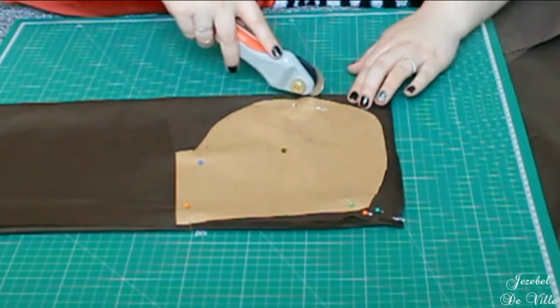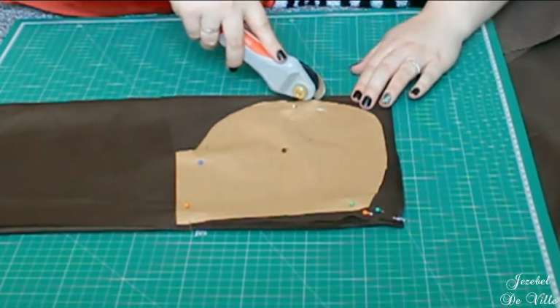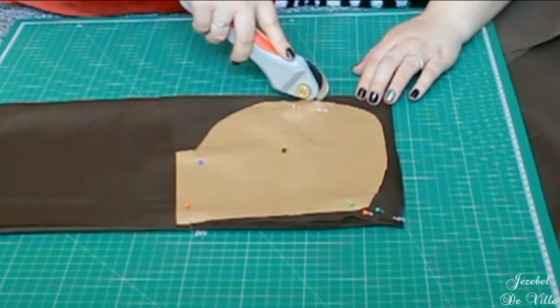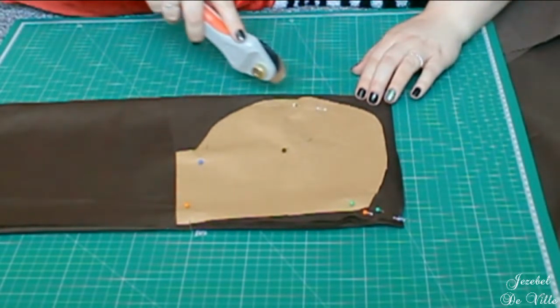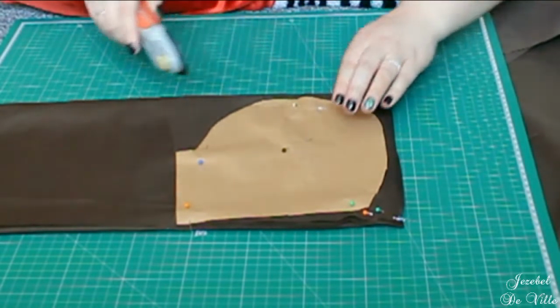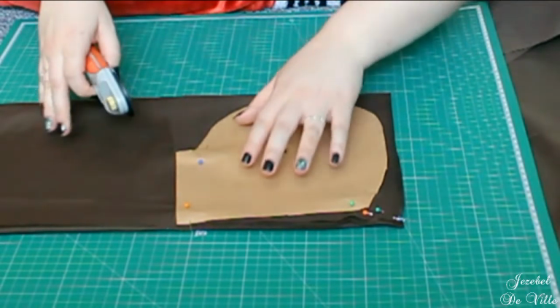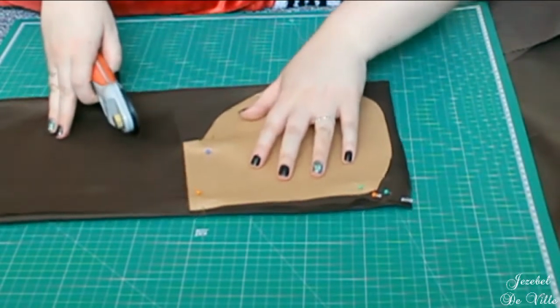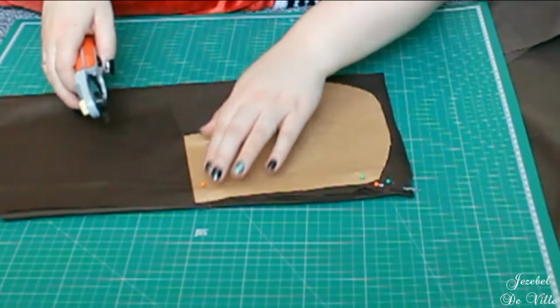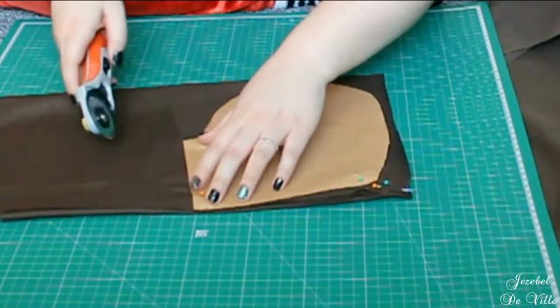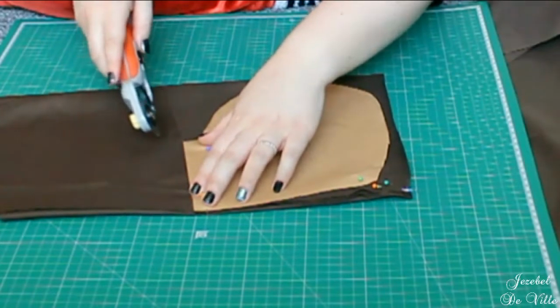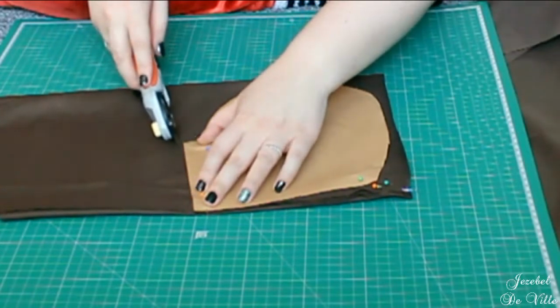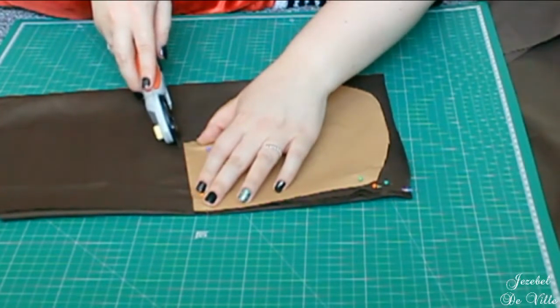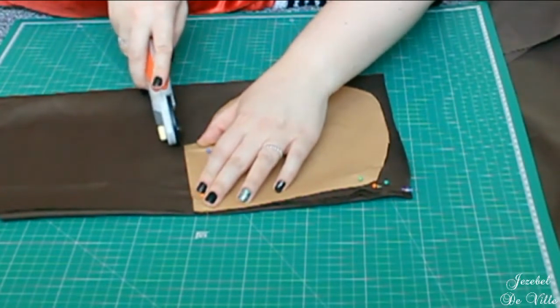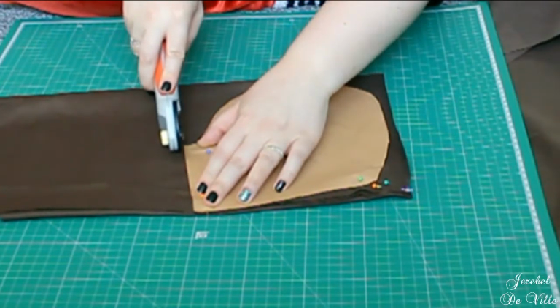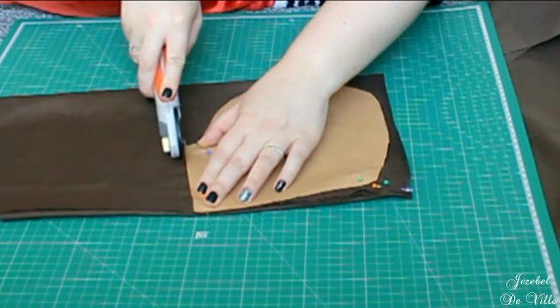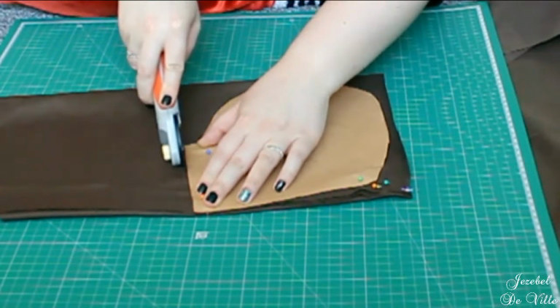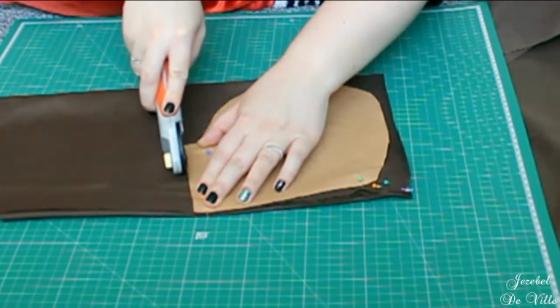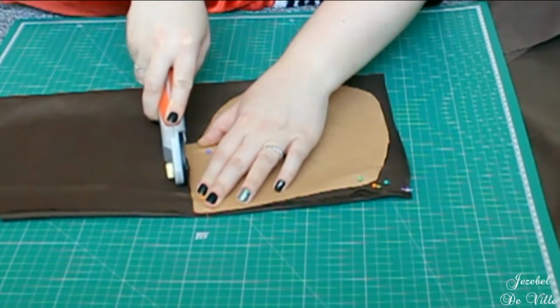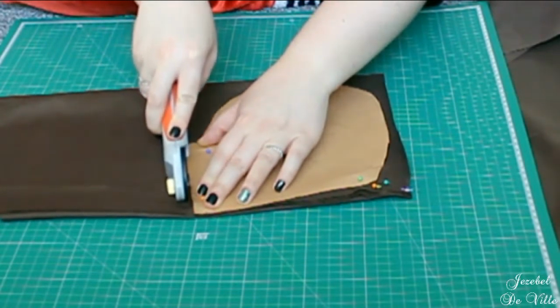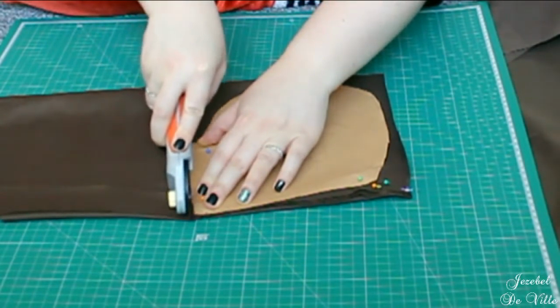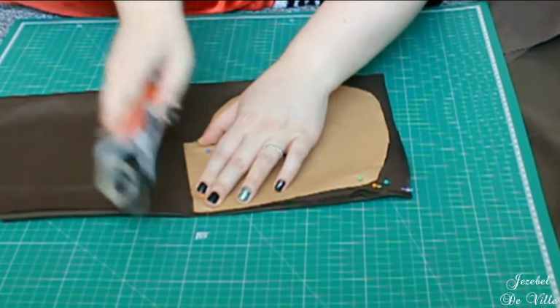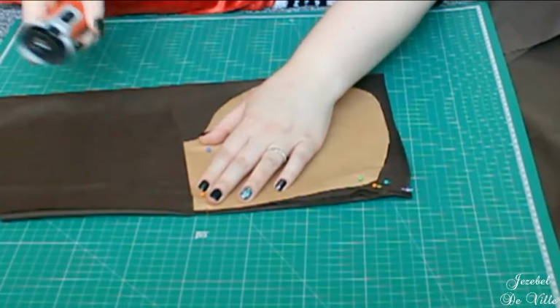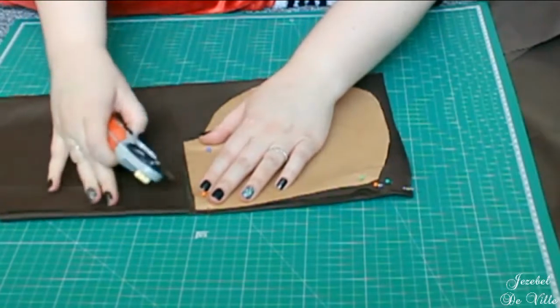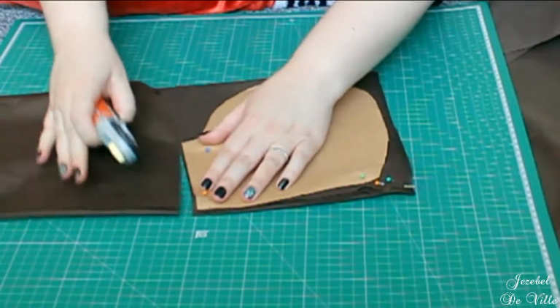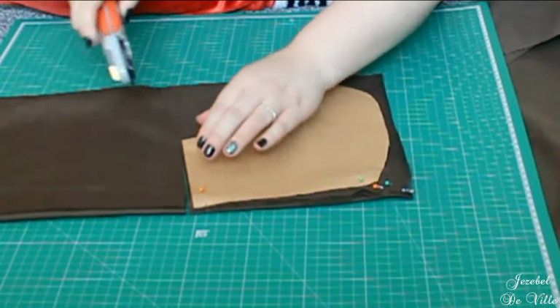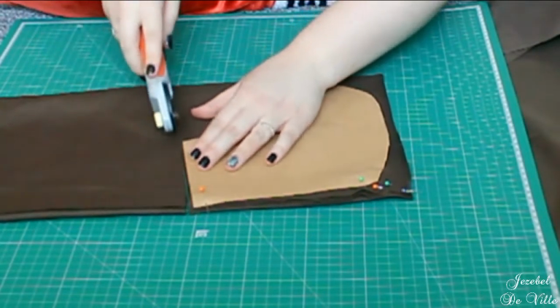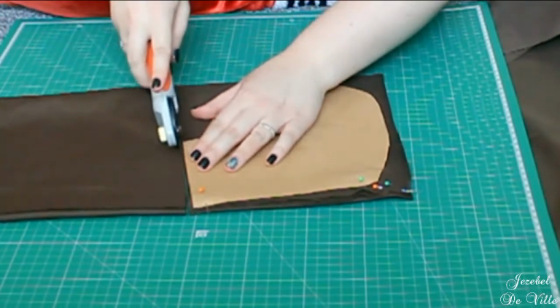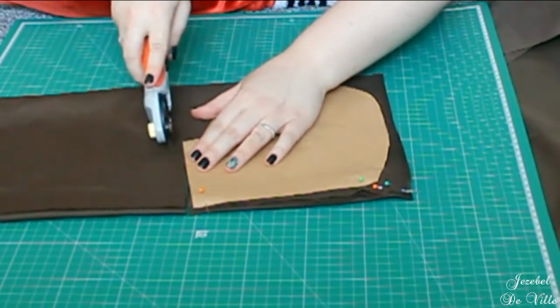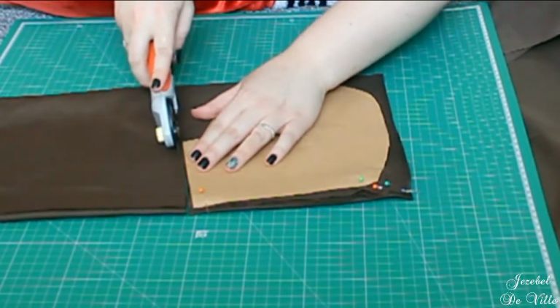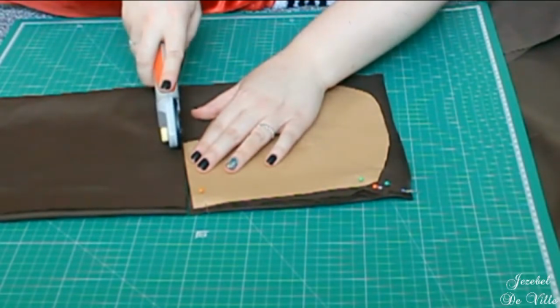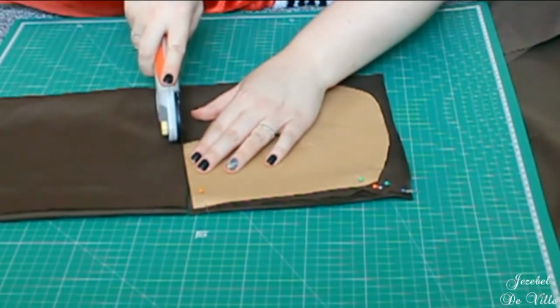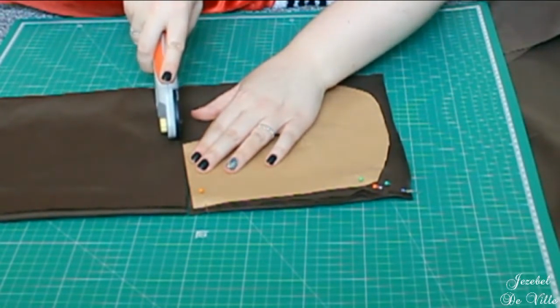I got my pocket pattern from watching Bernadette Banner and Morgan Donner's videos on putting pockets into skirts. Cut four of these.